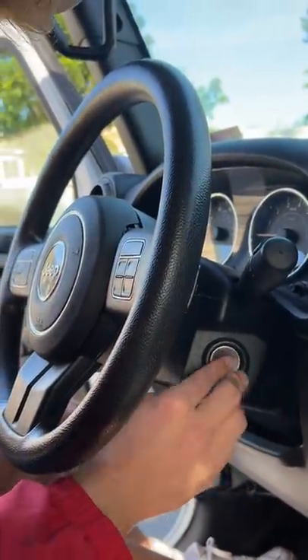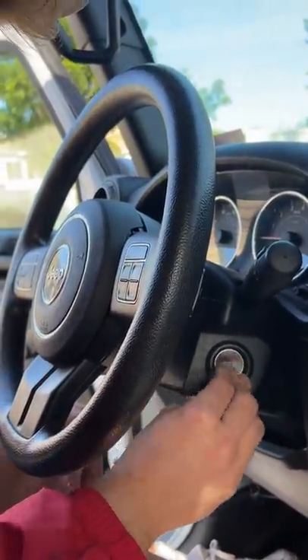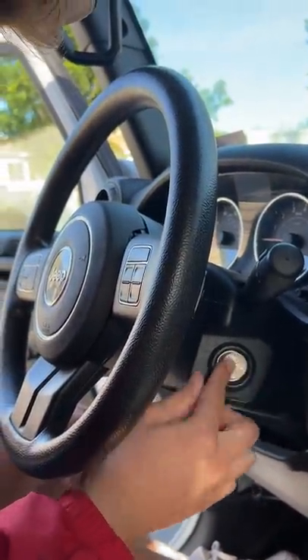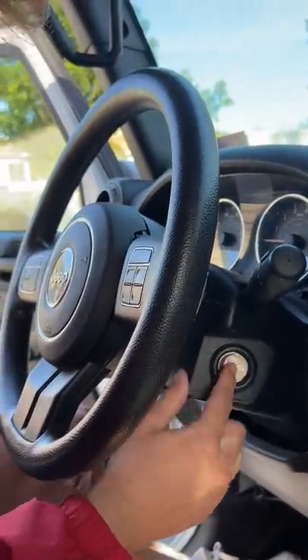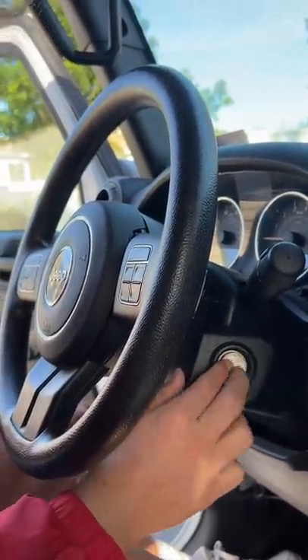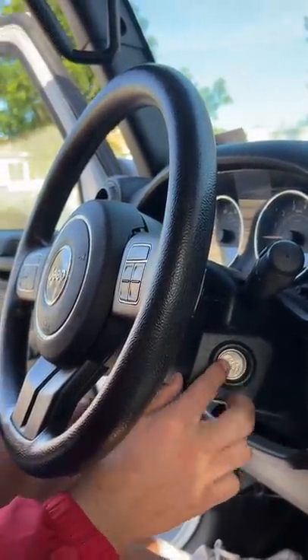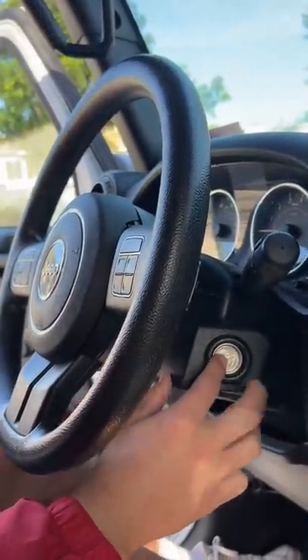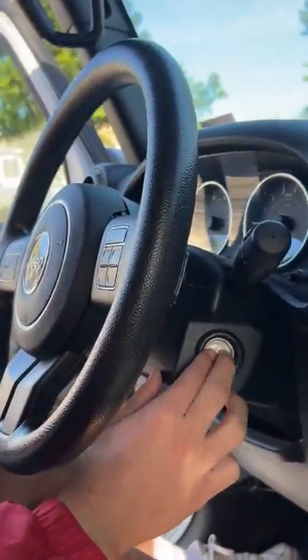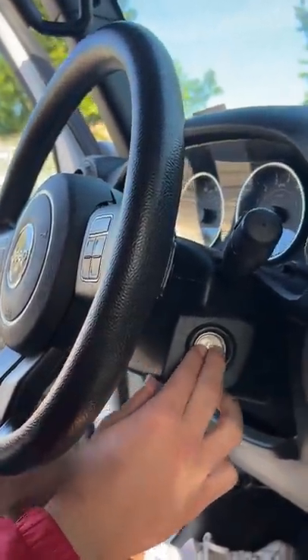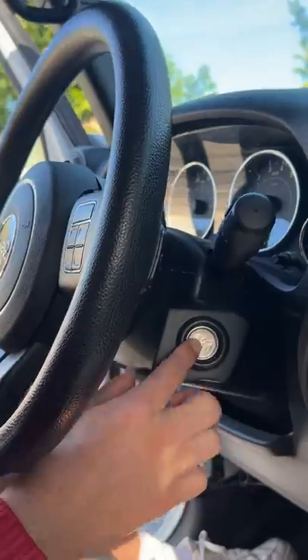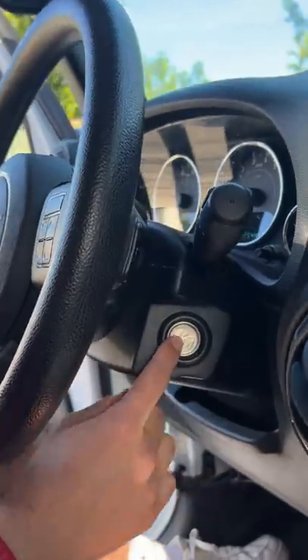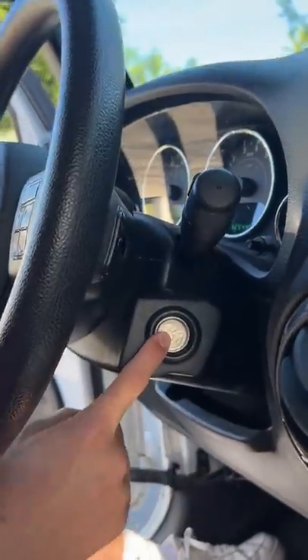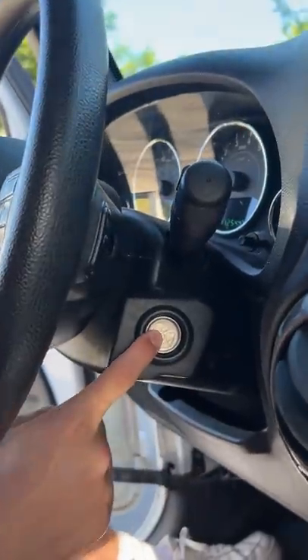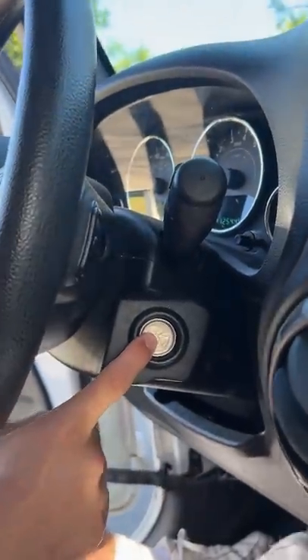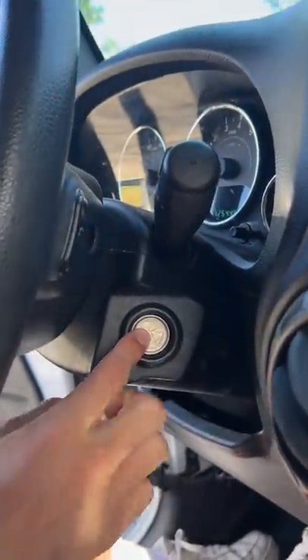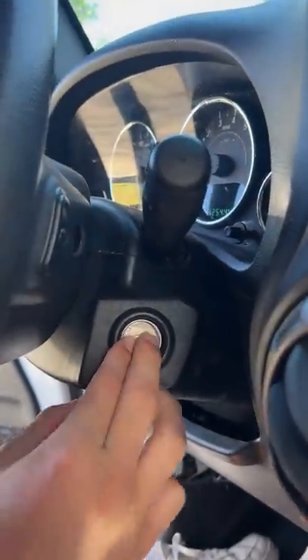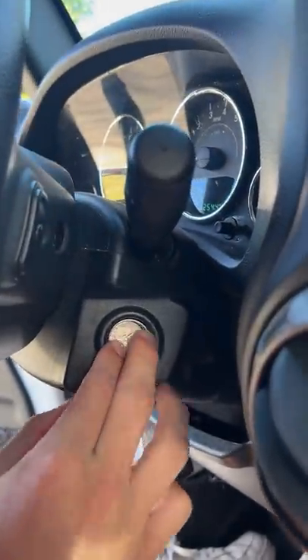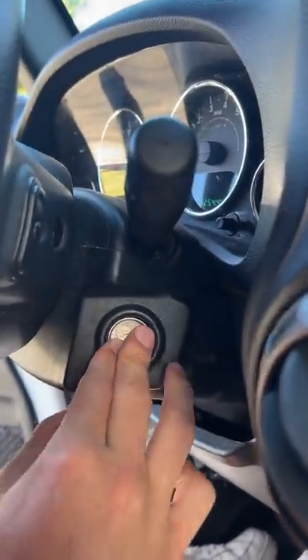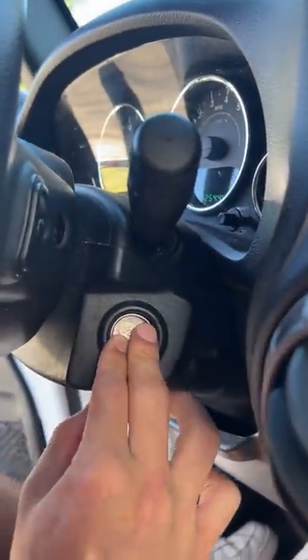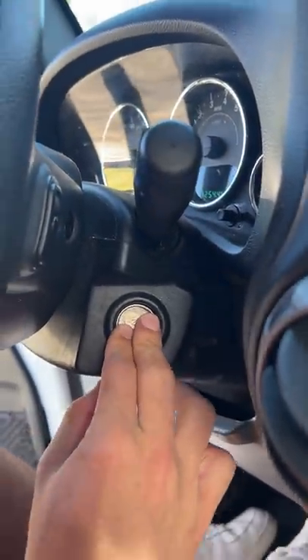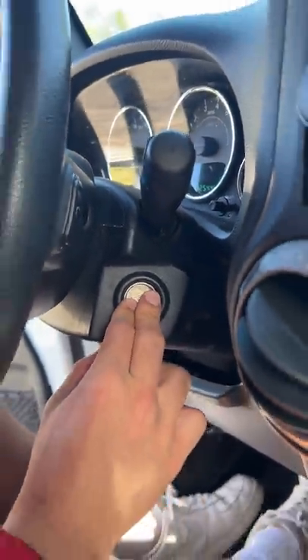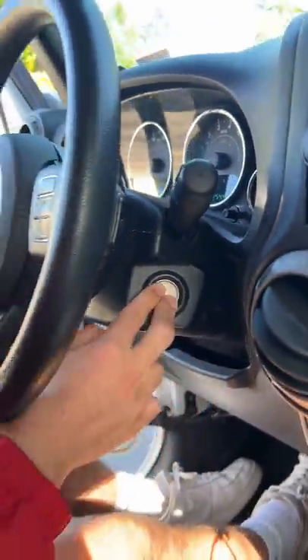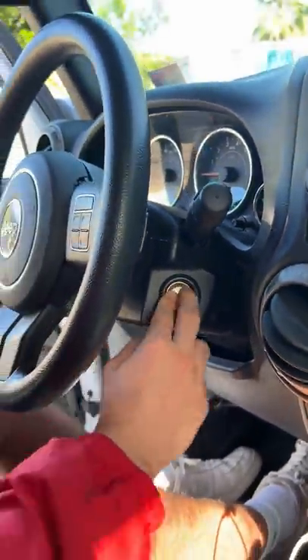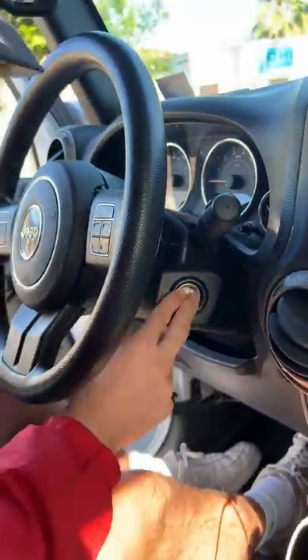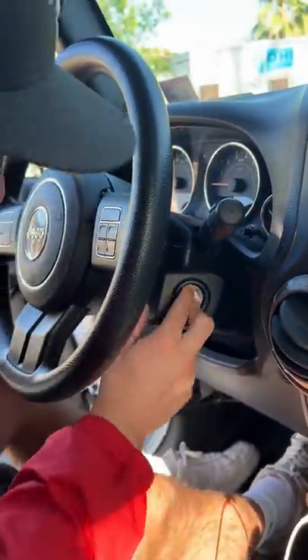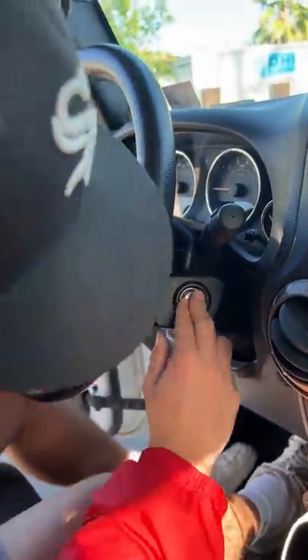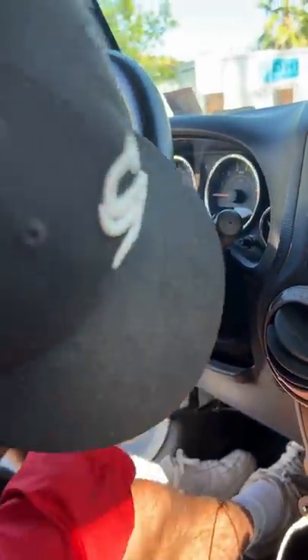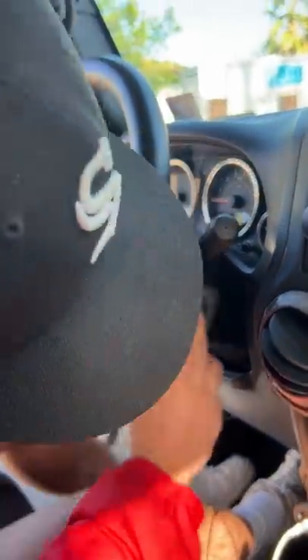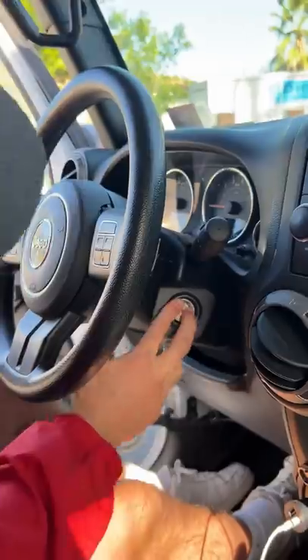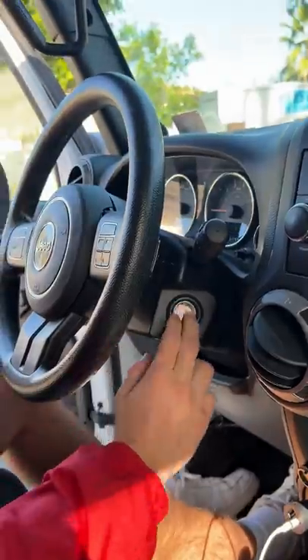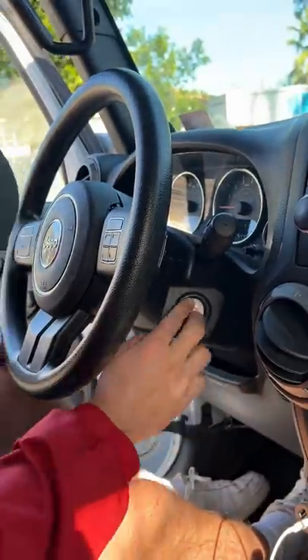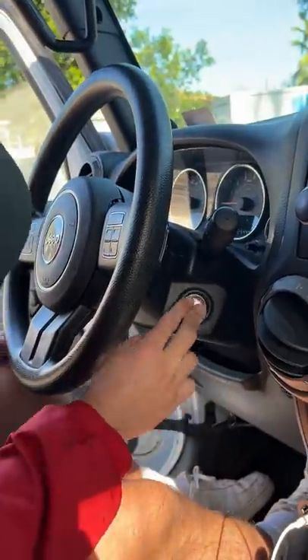Ready? 1, 2, 3, 4, 5. We've got our foot on the brake to start it and then turn, turn, turn, turn — no!